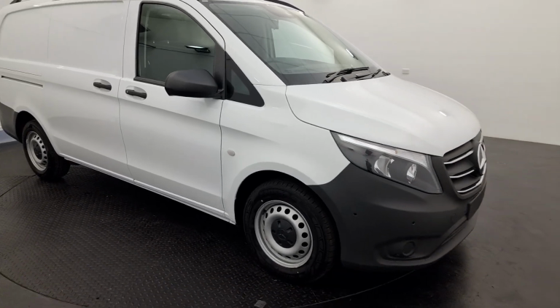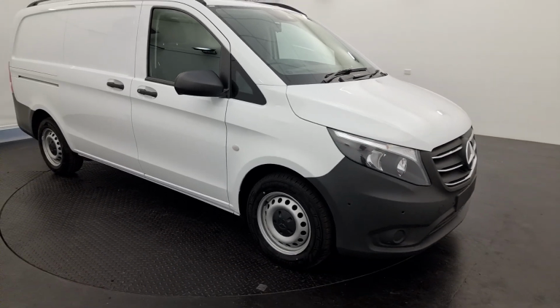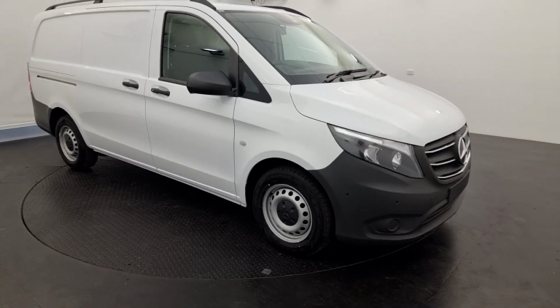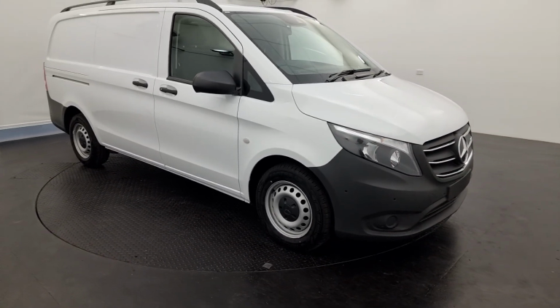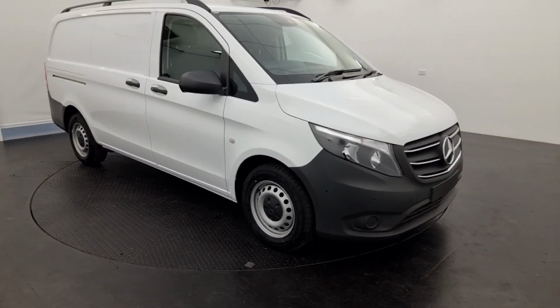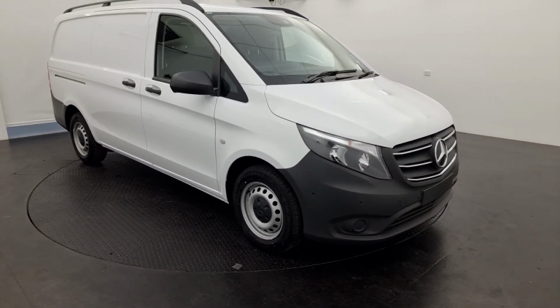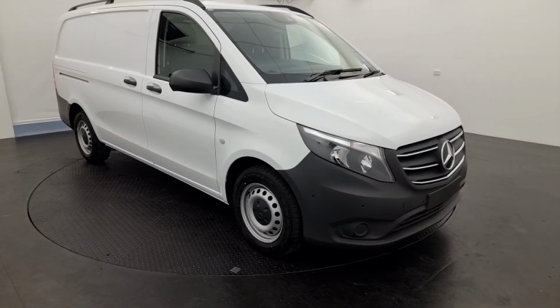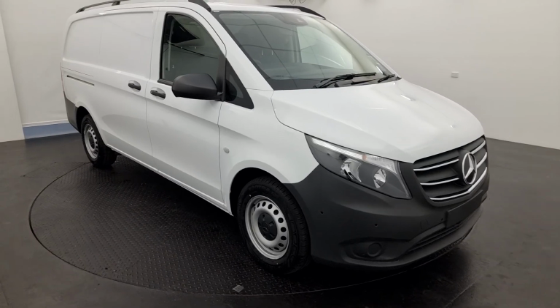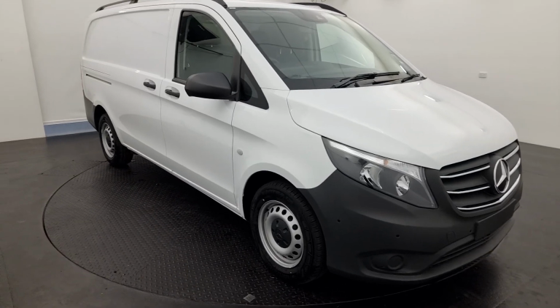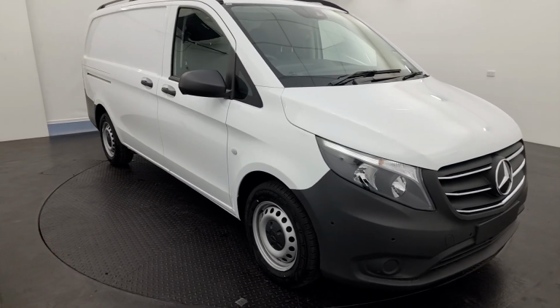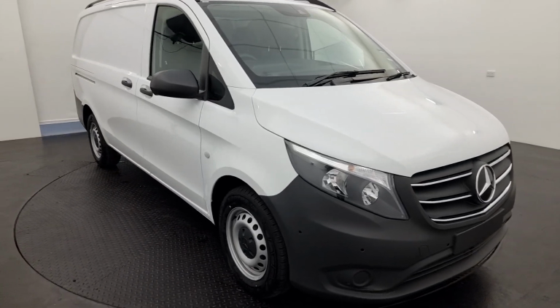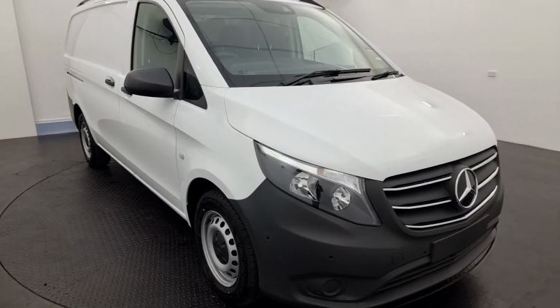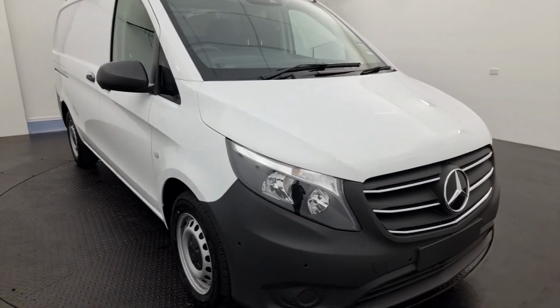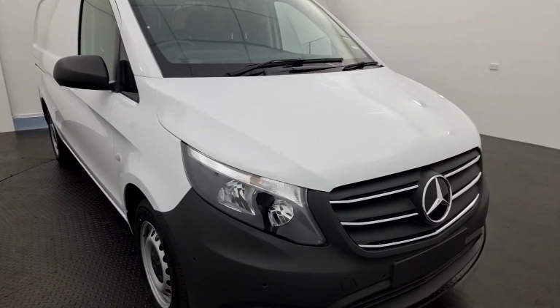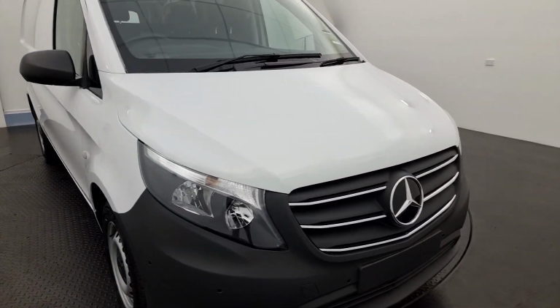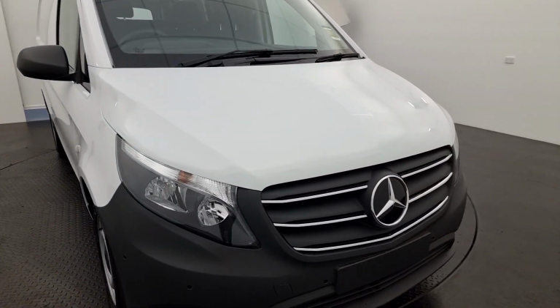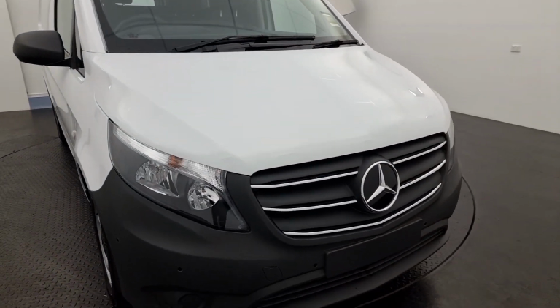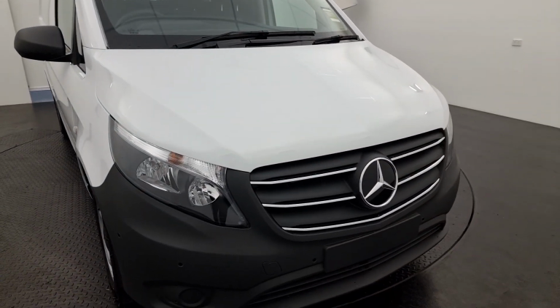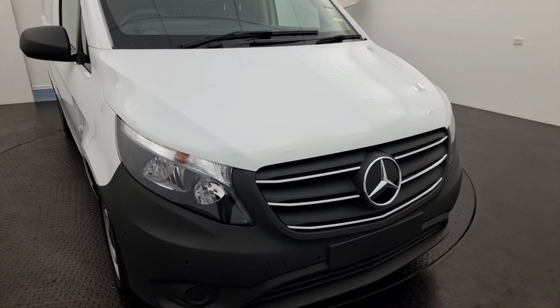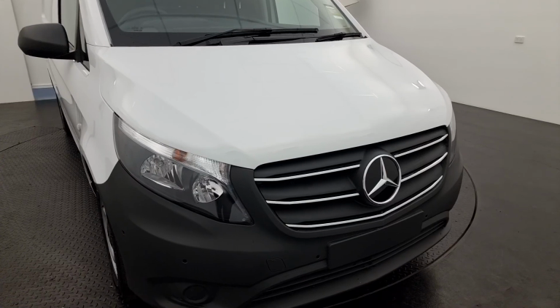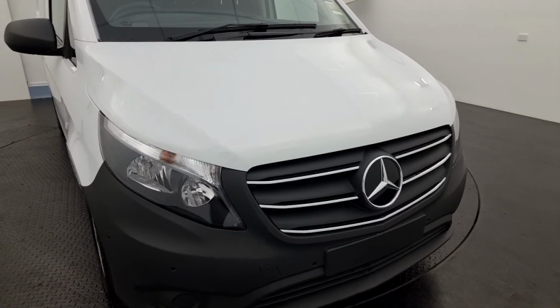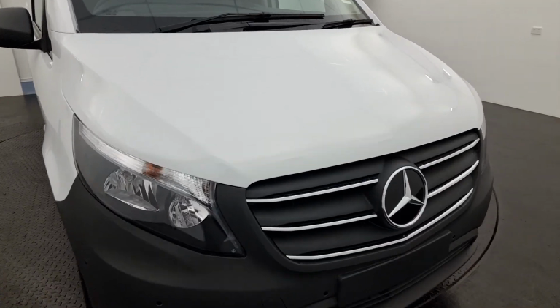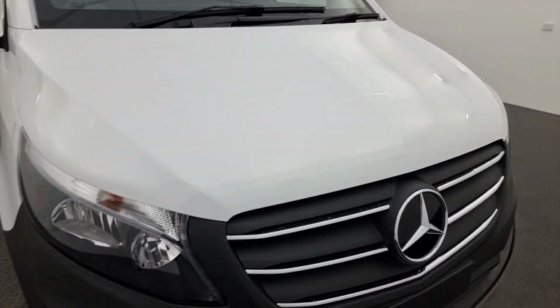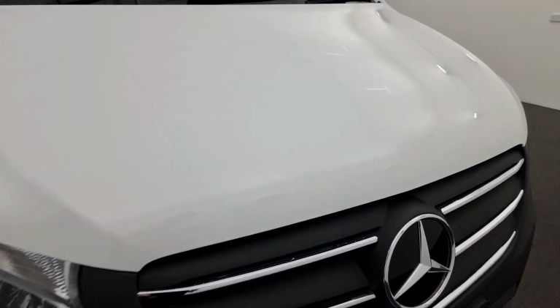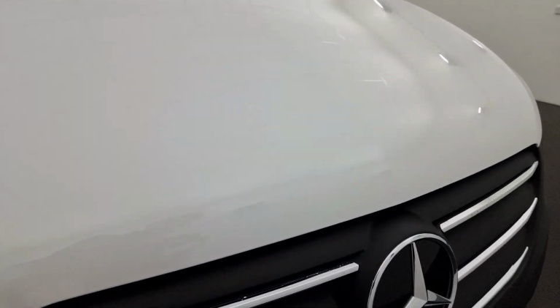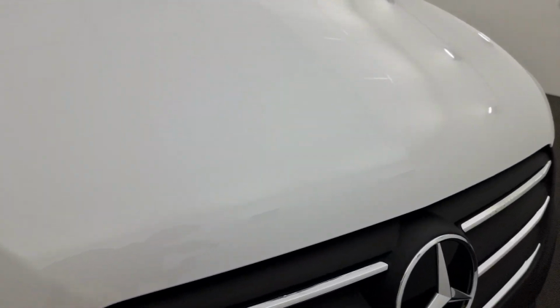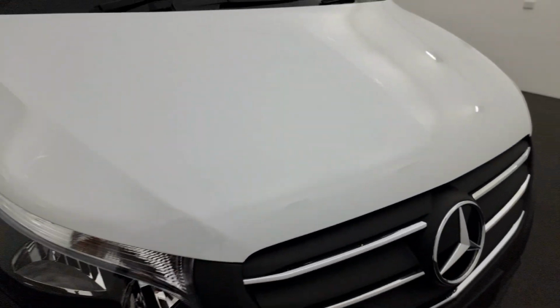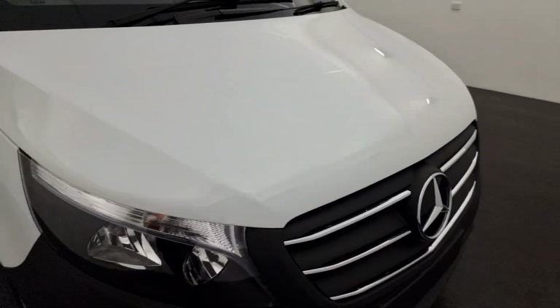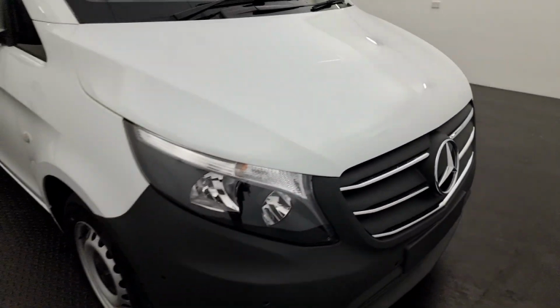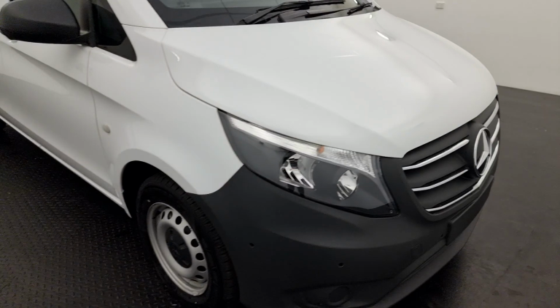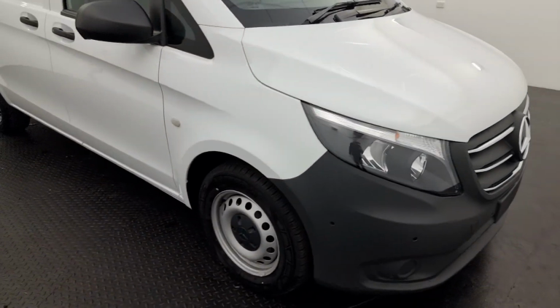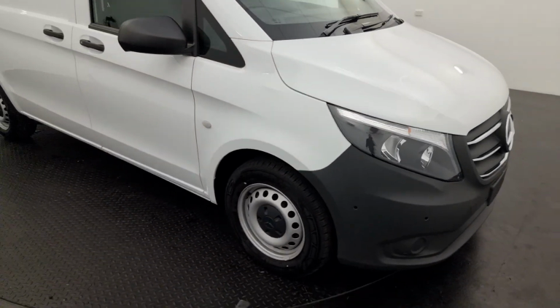They do change some of the standard features as you go up the range, but I'll point out a few things as I go. To mark the facelift, we've got a few small touches — they've got chrome on the grille there, just smartening the vehicle up.